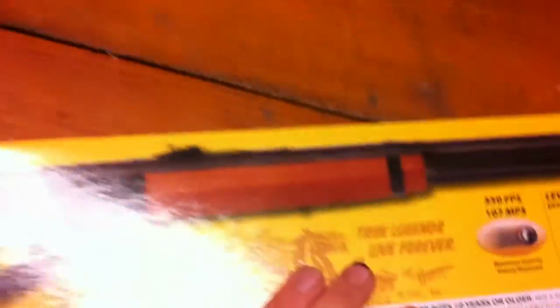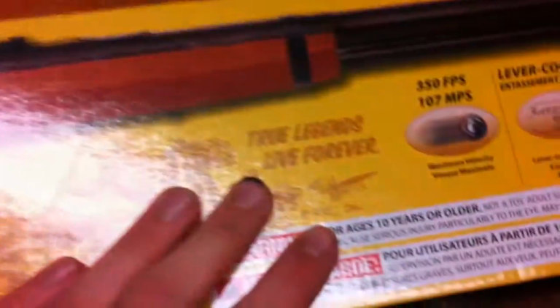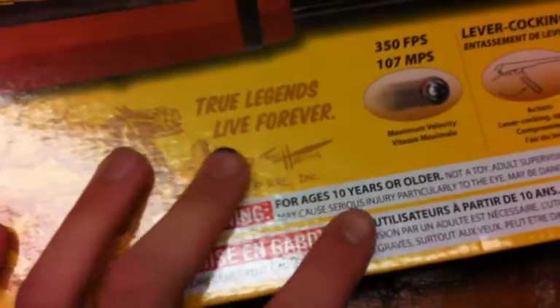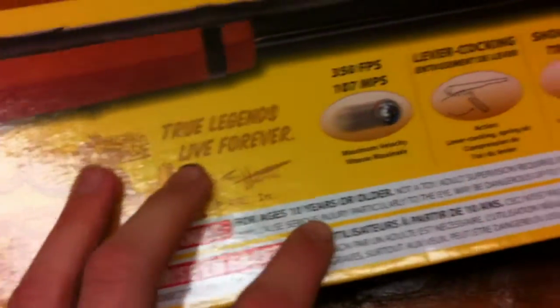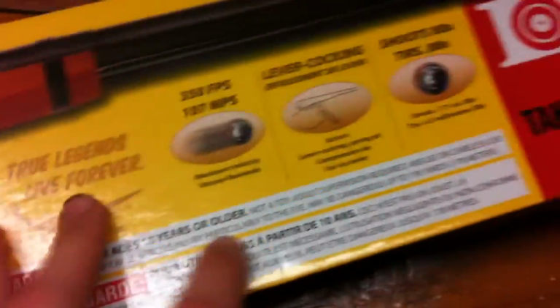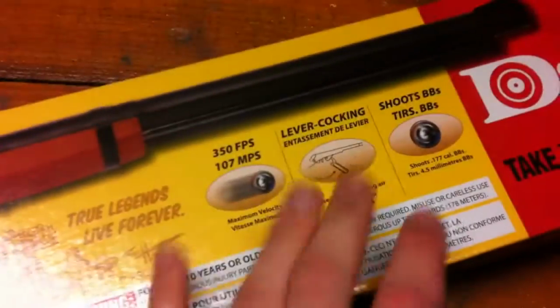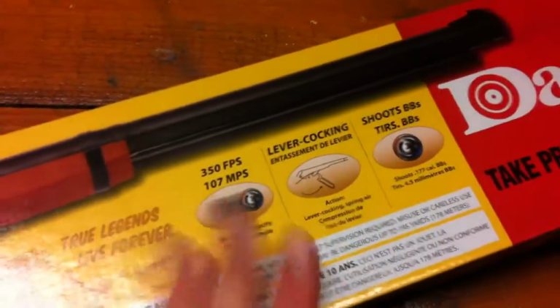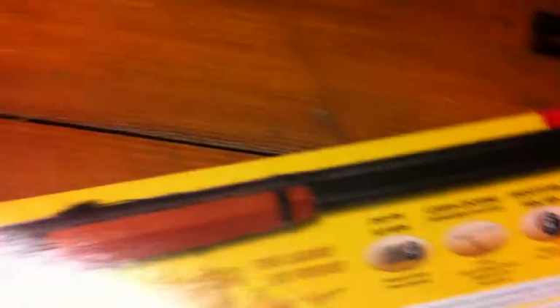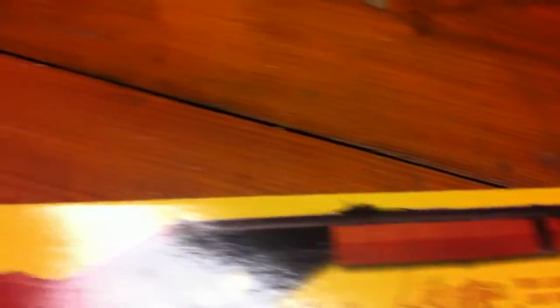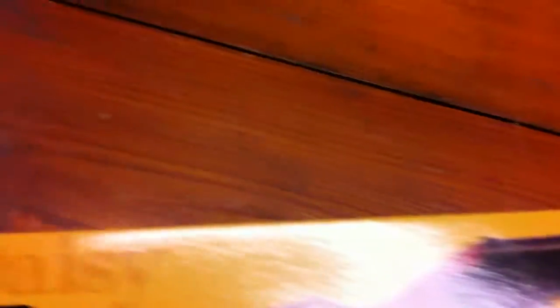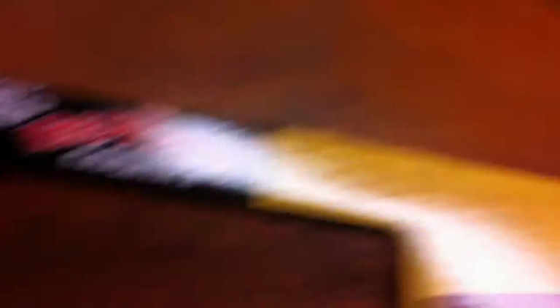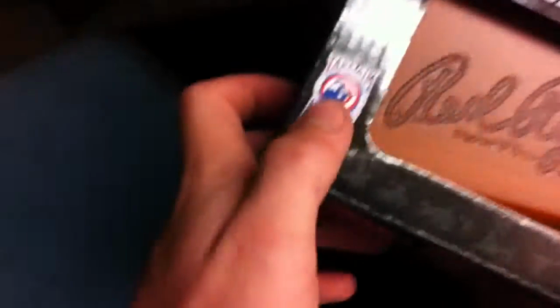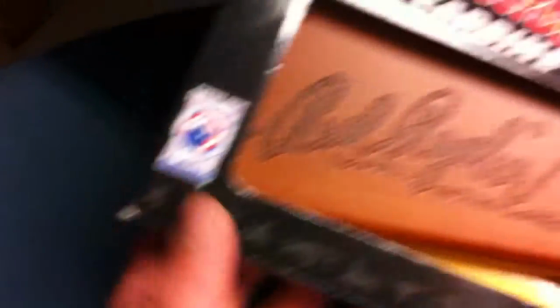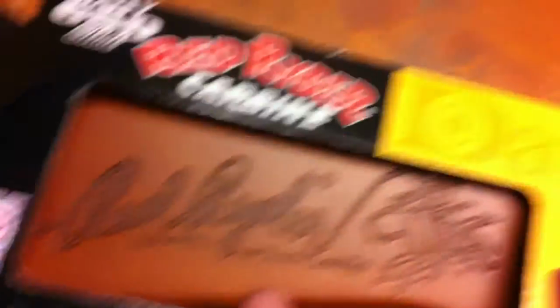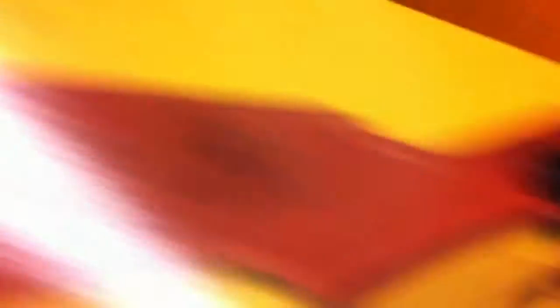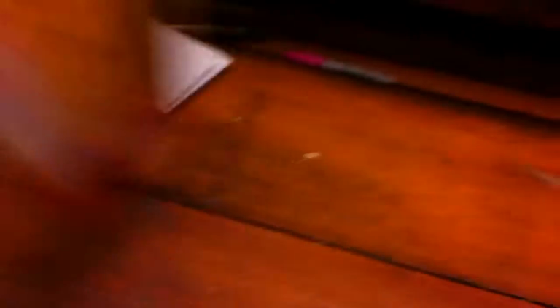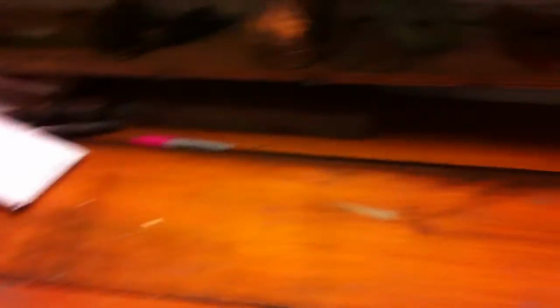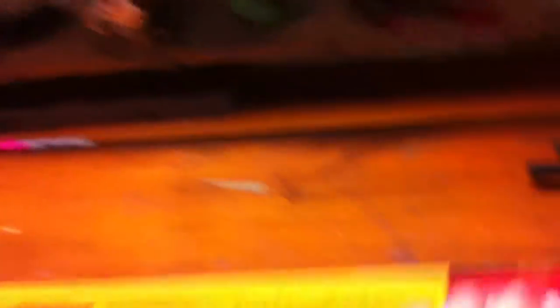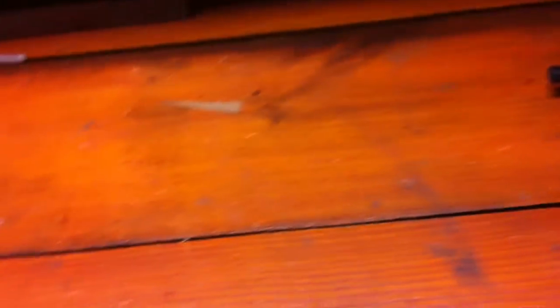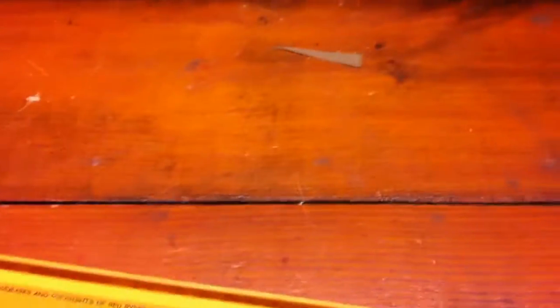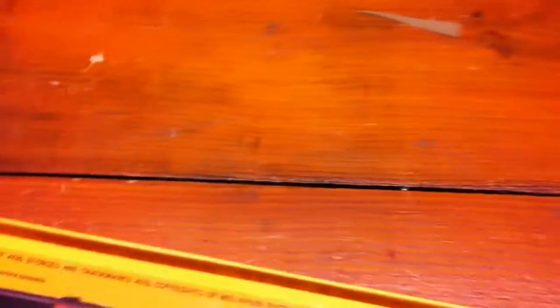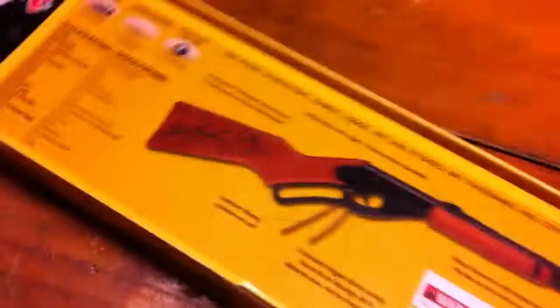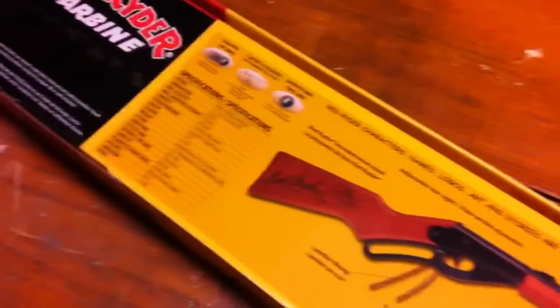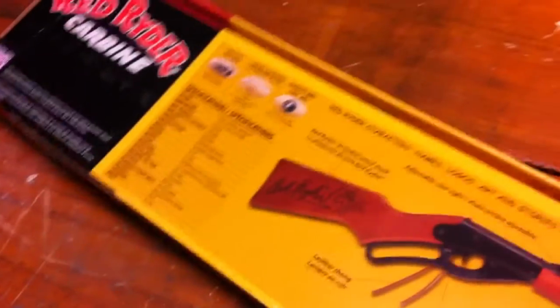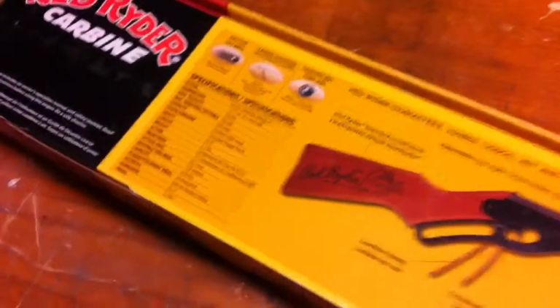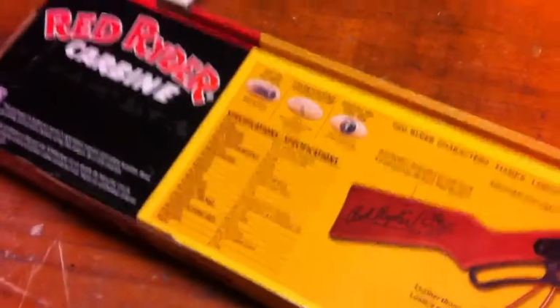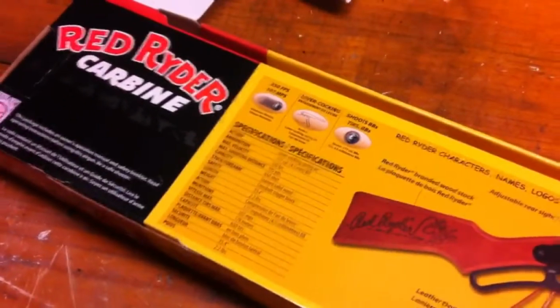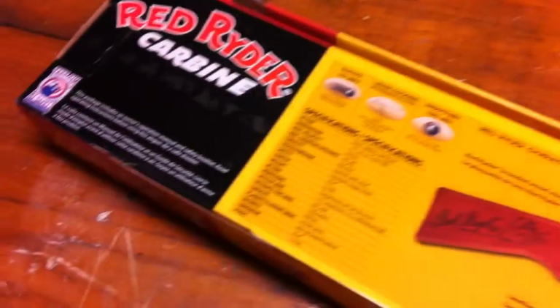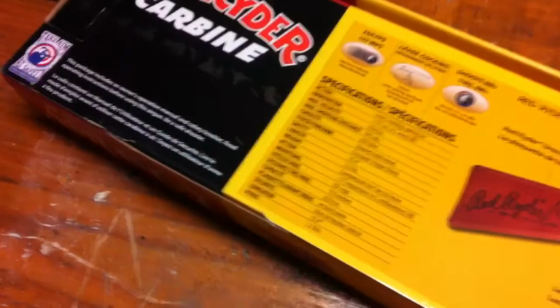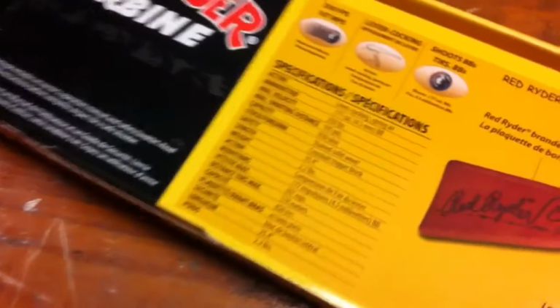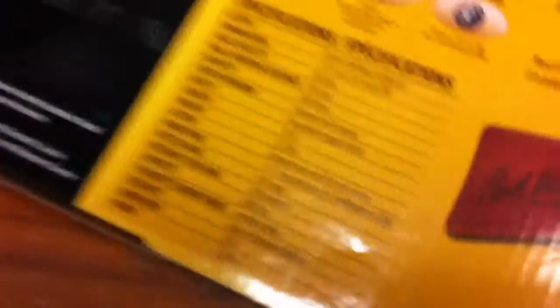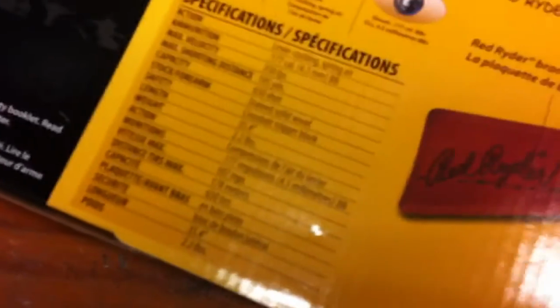By the way, I'm not ten years and older so I can't use this gun. I'm going to be opening this box soon. It's a pretty good gun, I'd say. It's cheap — well, not anymore, but online it's cheap.